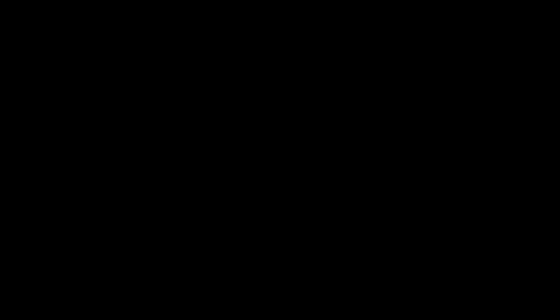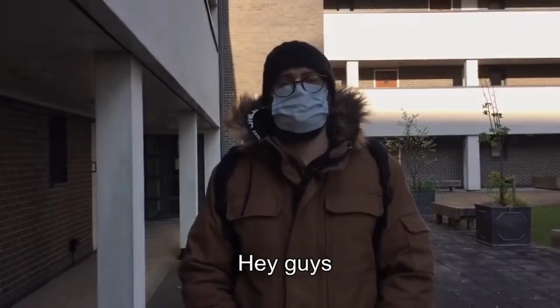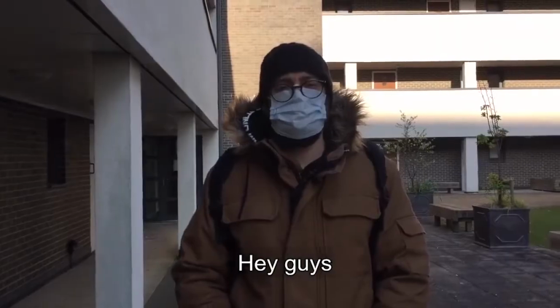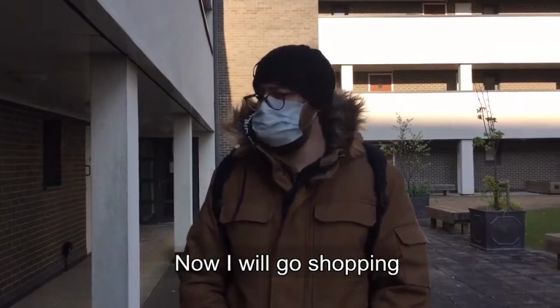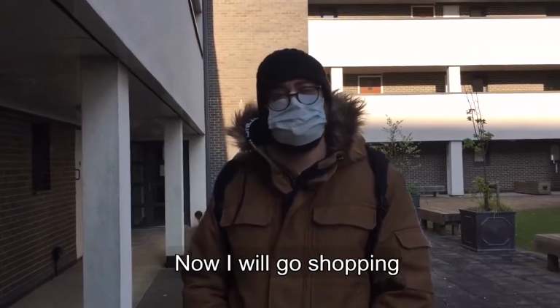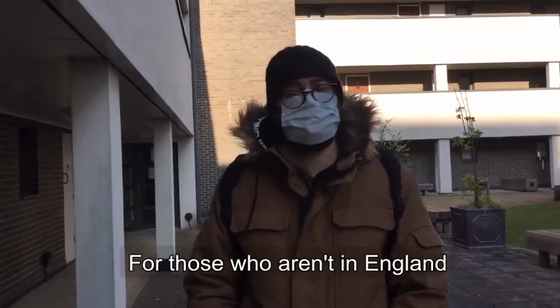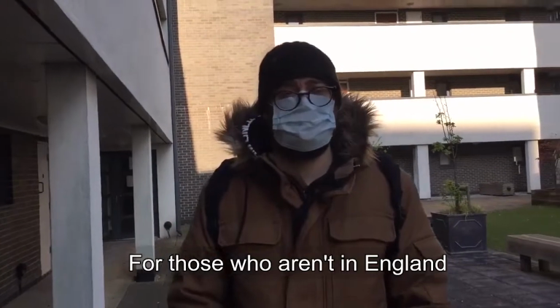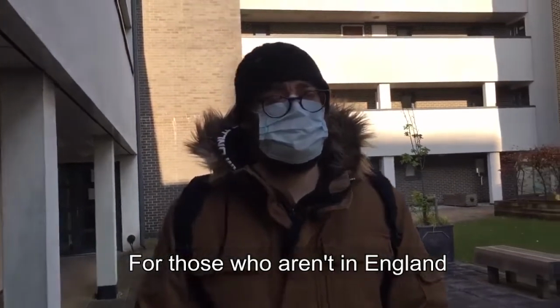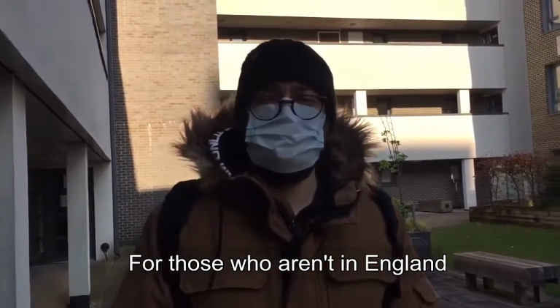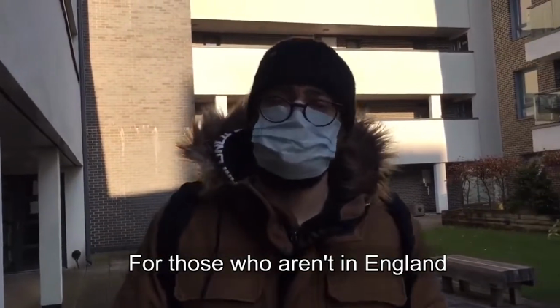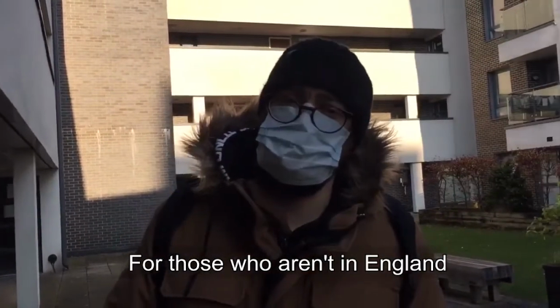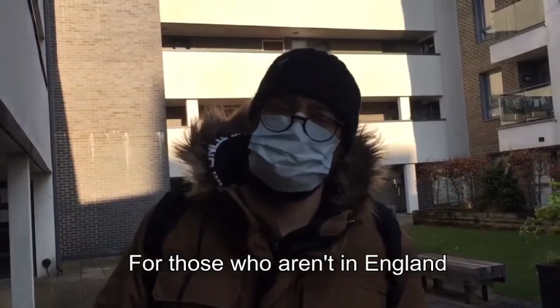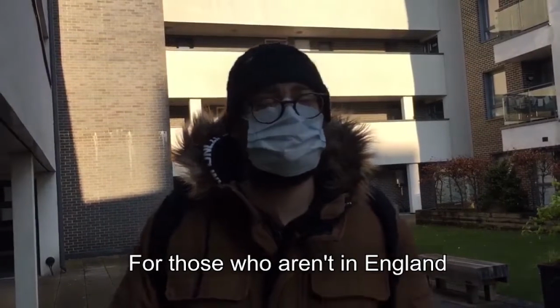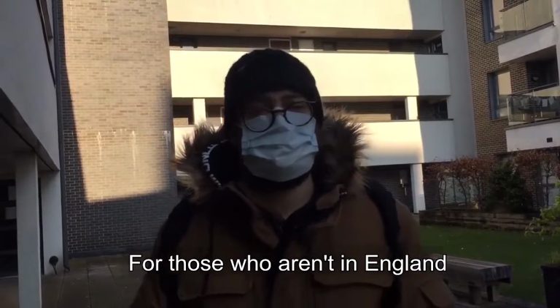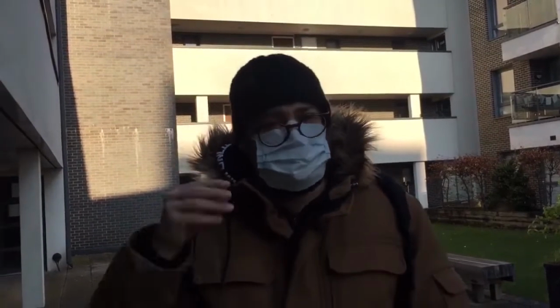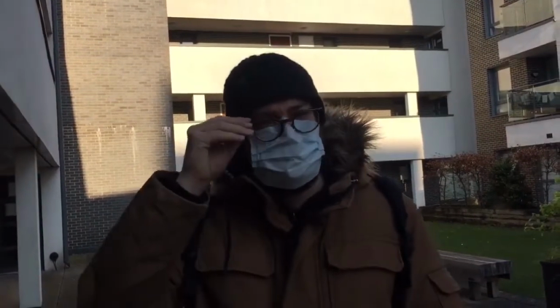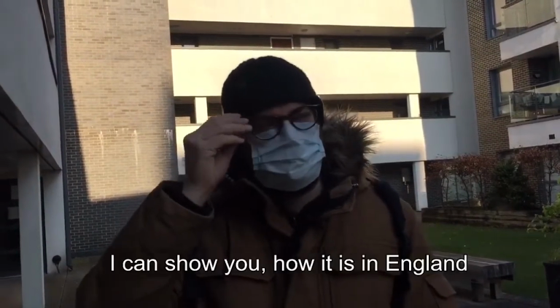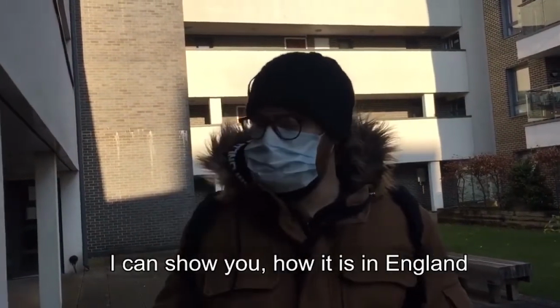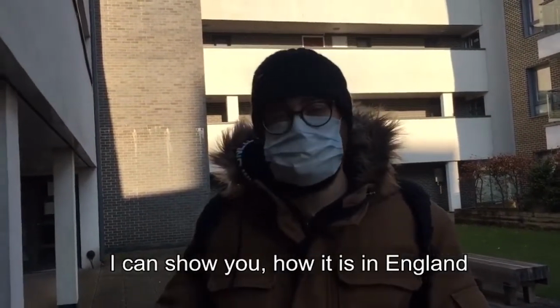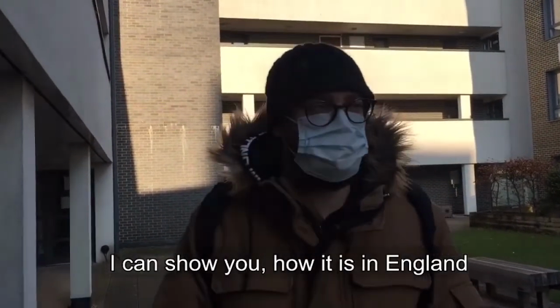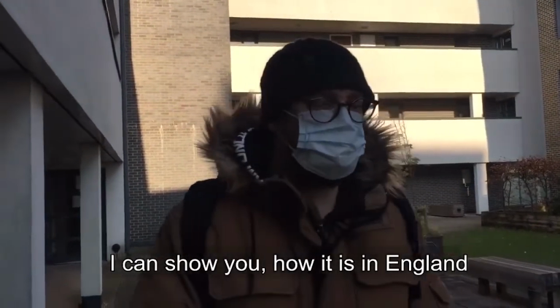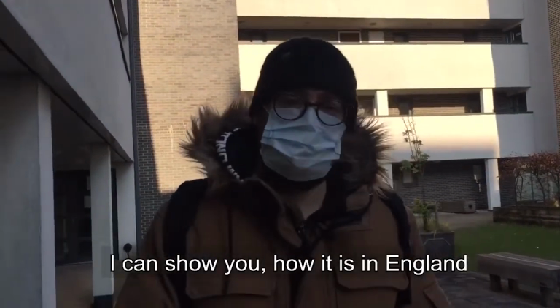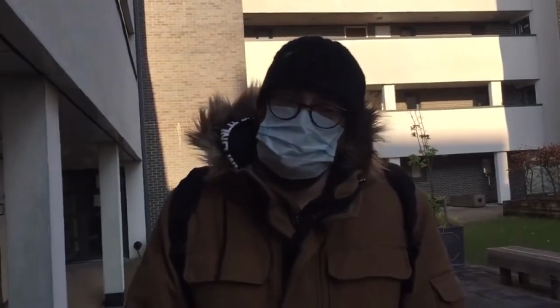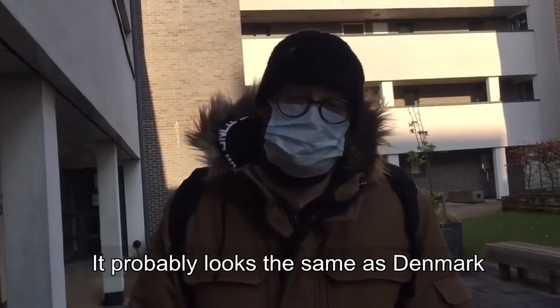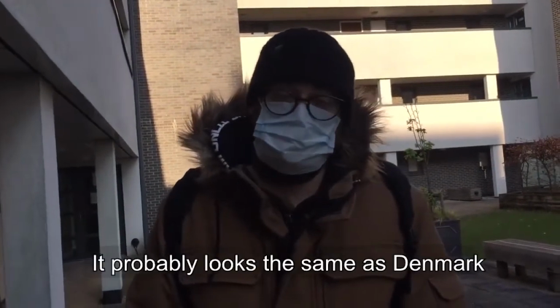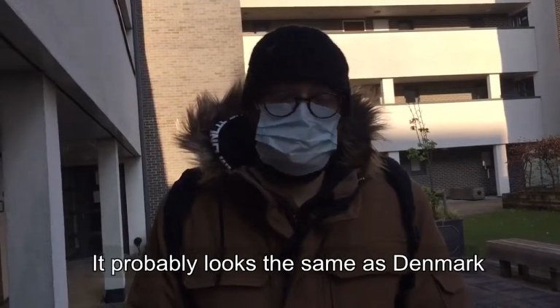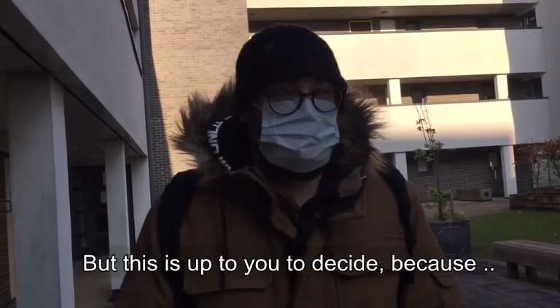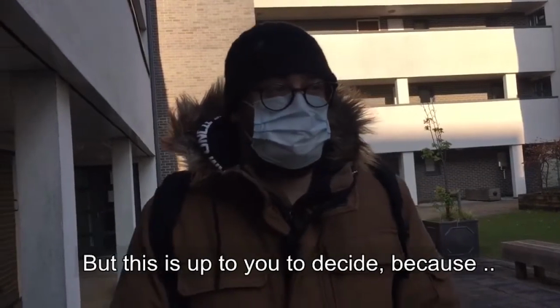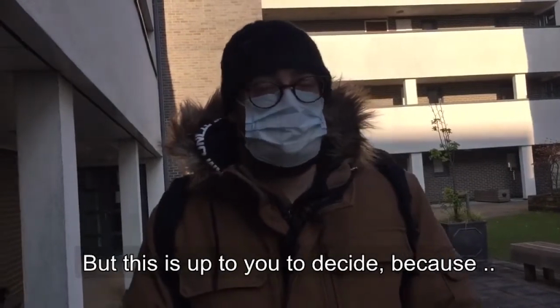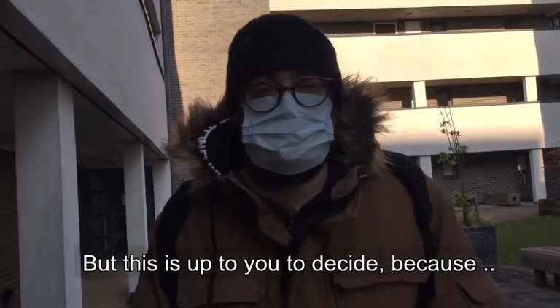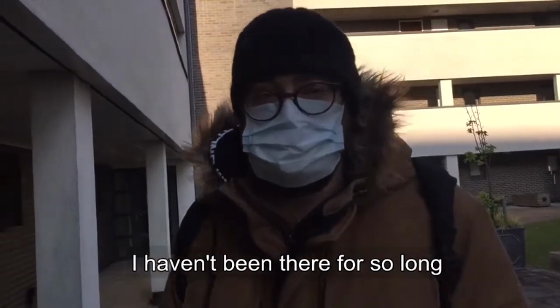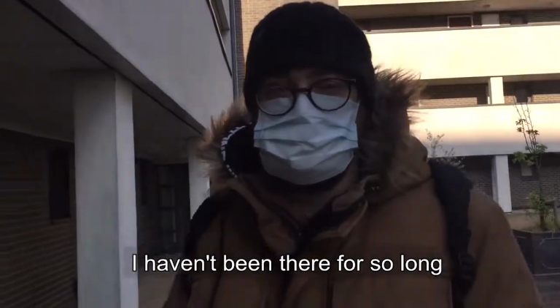Hey folks, I'm going to go shopping. I'm not in England — most people are not in Denmark. I thought I would show you how it was in England. It looks like it's in Denmark, but you can tell me that I haven't been in Denmark. So you can see.